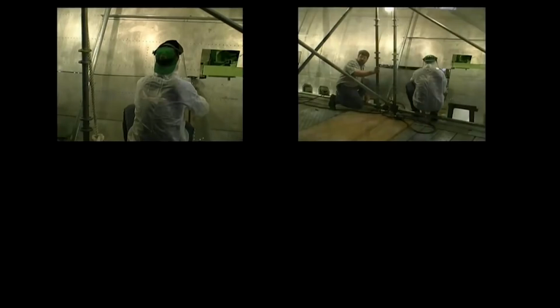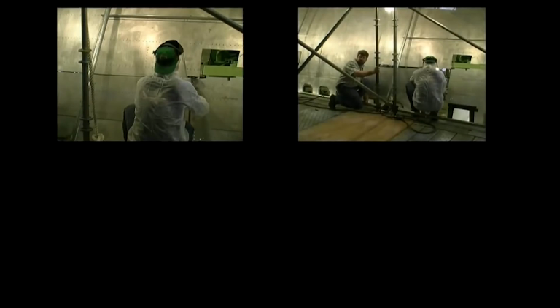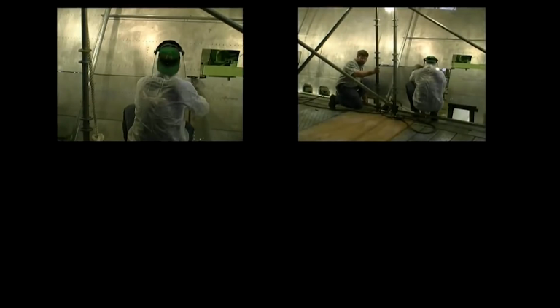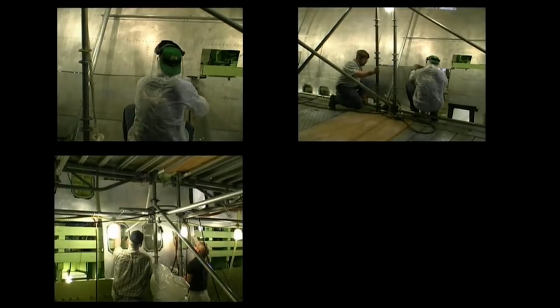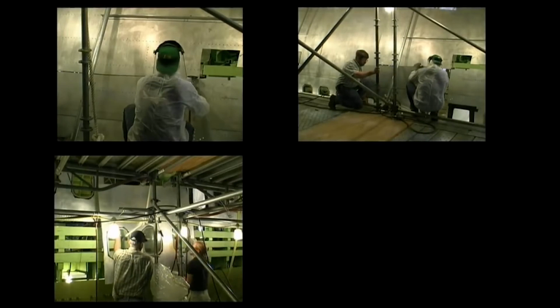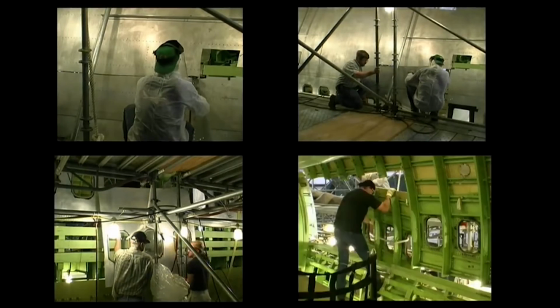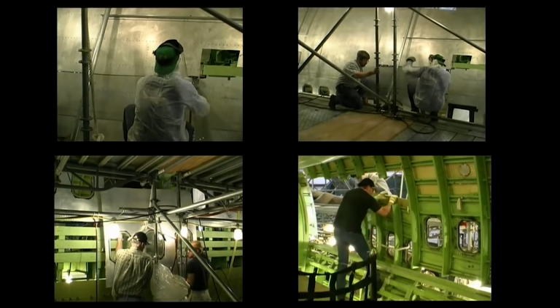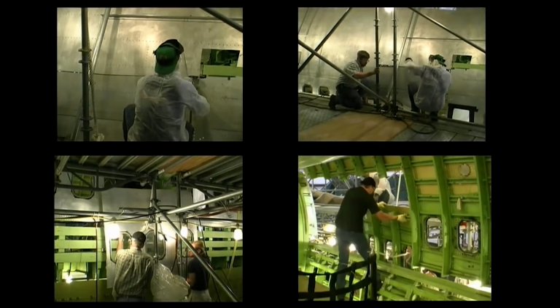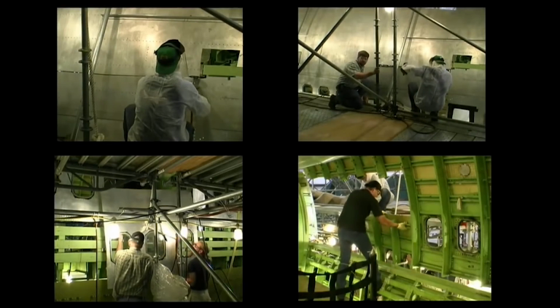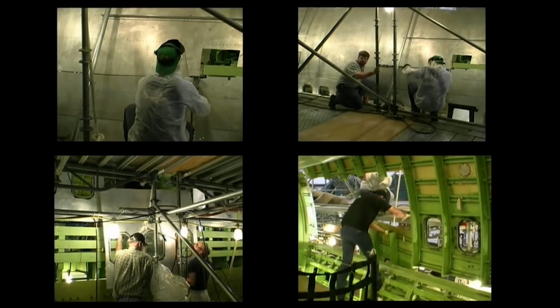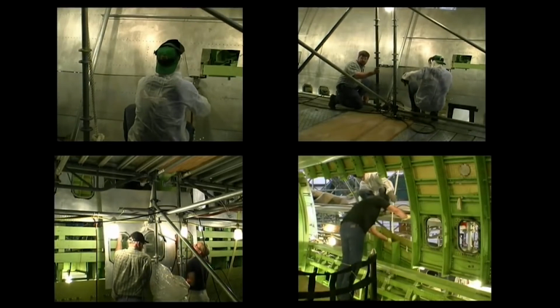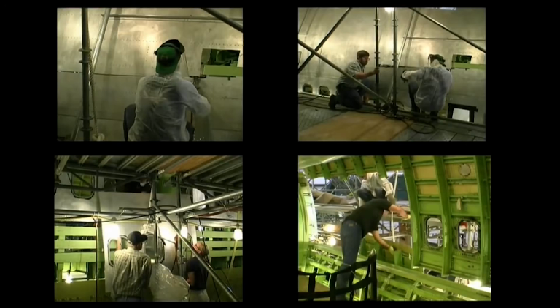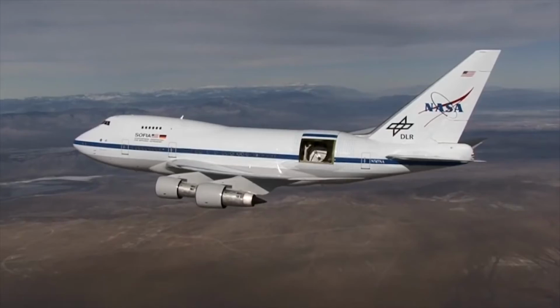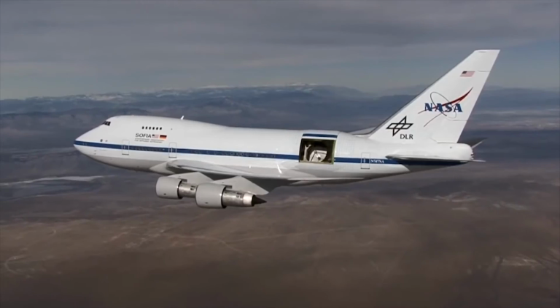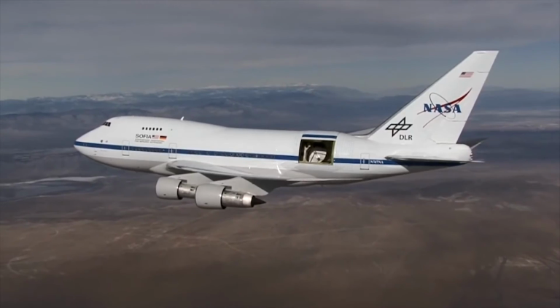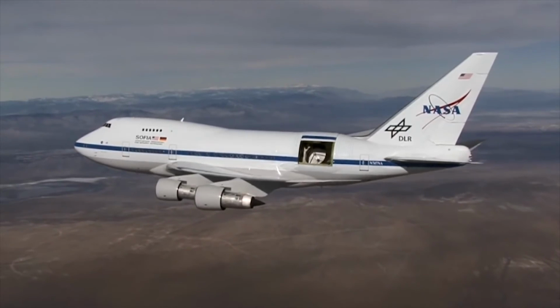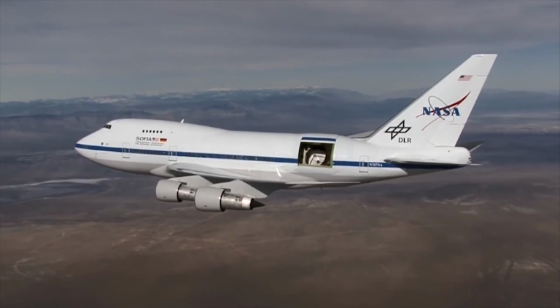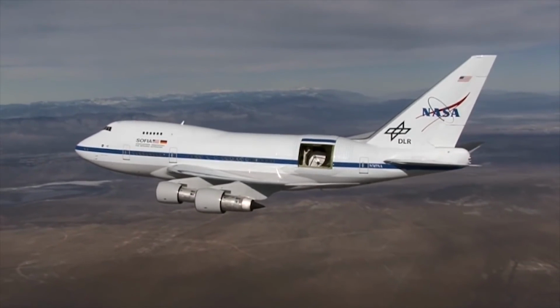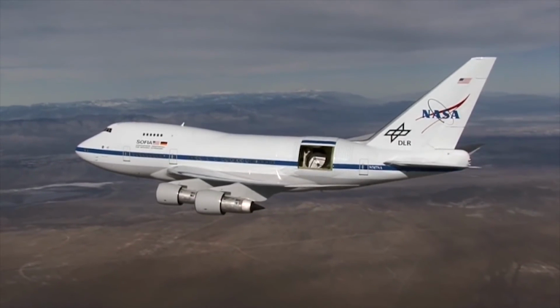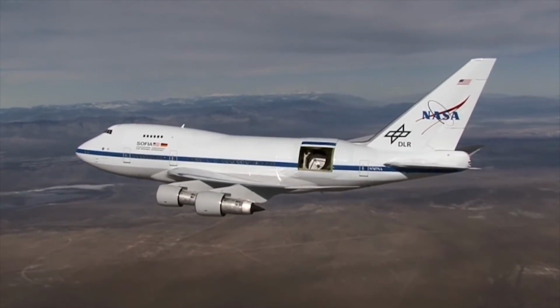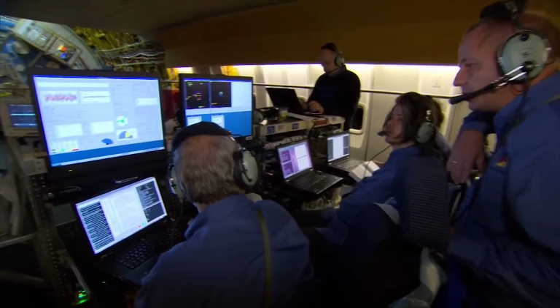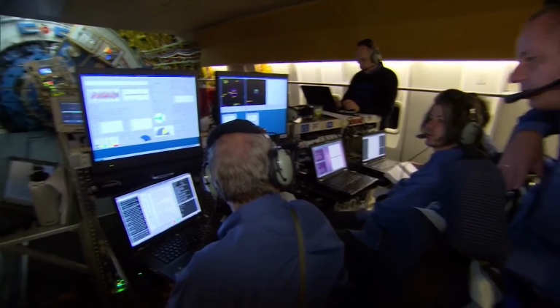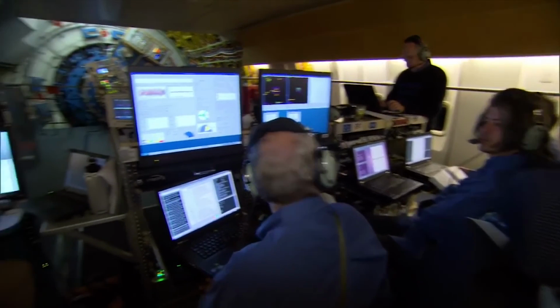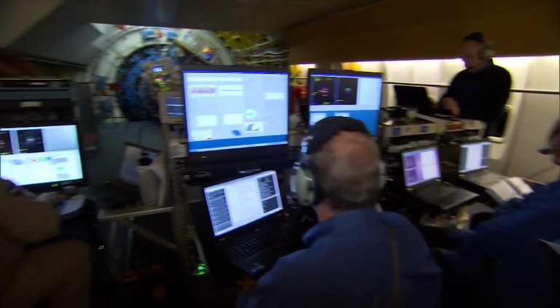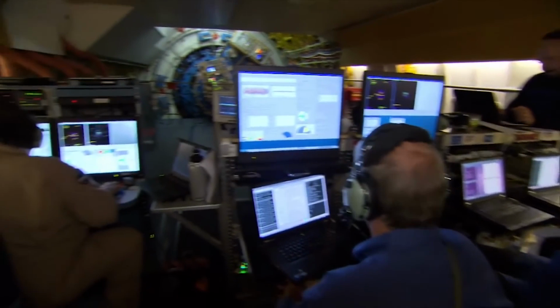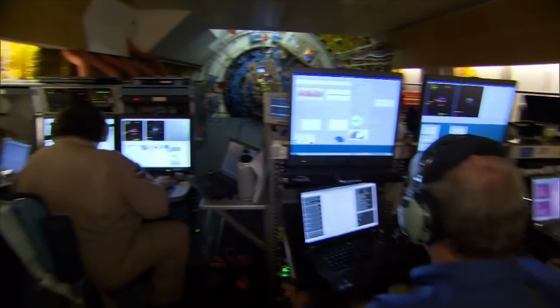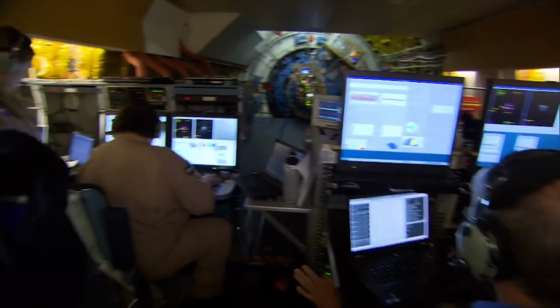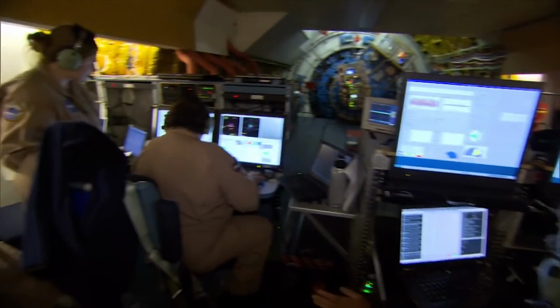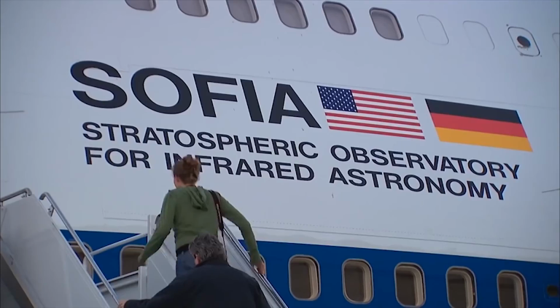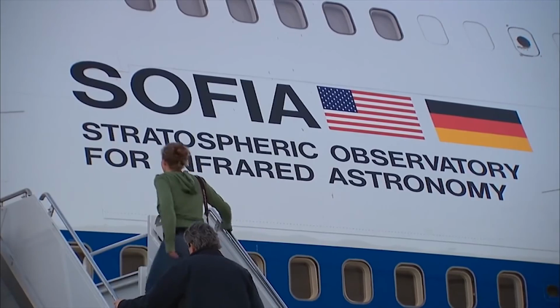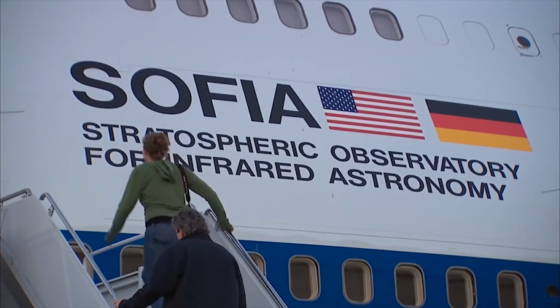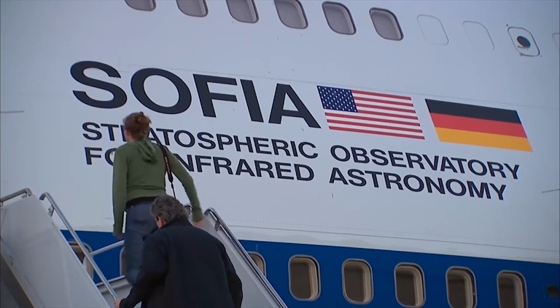Since then, it's been a part of more than 100 research flights. SOFIA's flights typically last about 10 hours and take place at night, when lower levels of water vapor result in improved image quality.